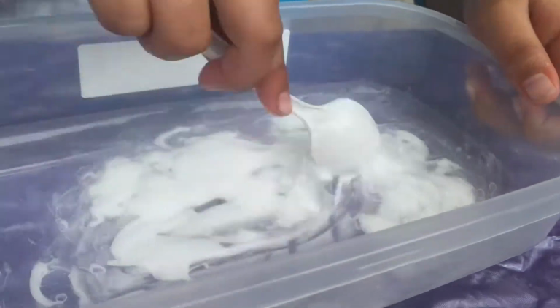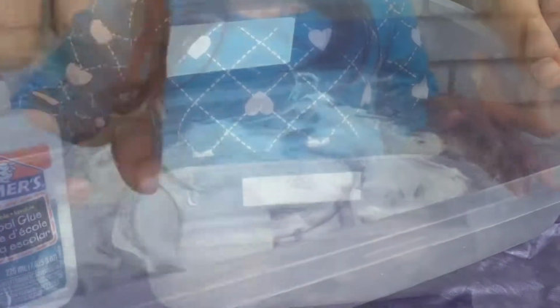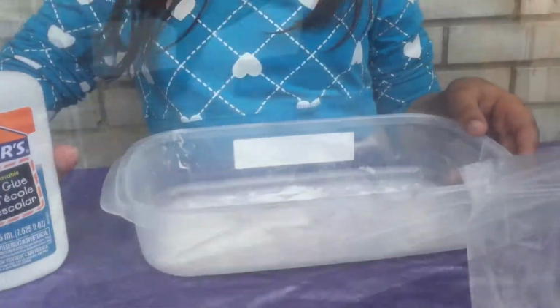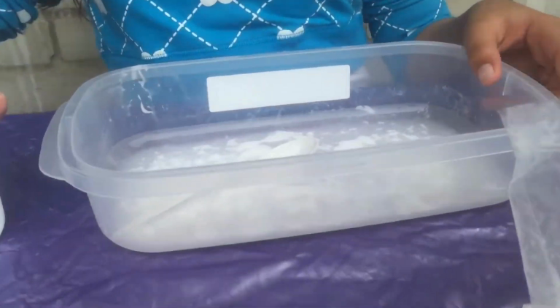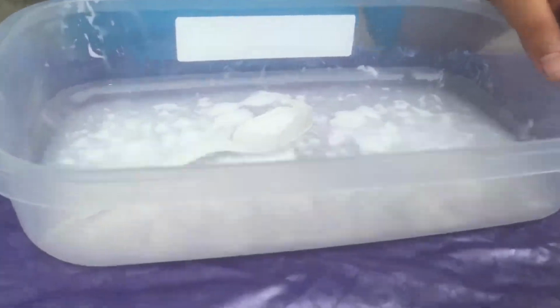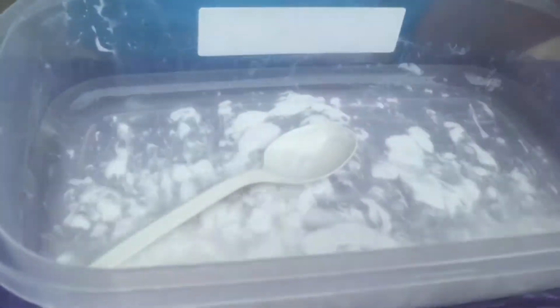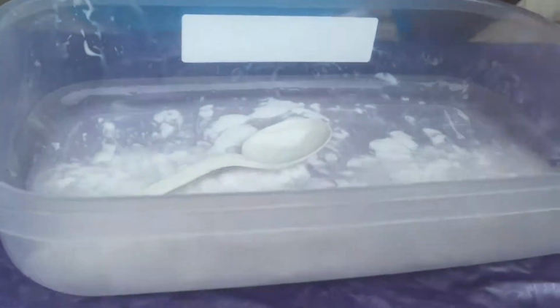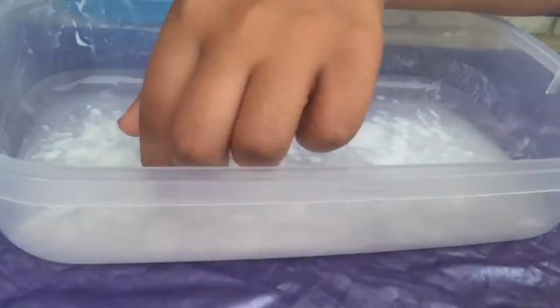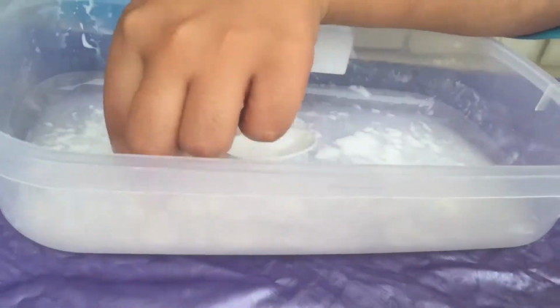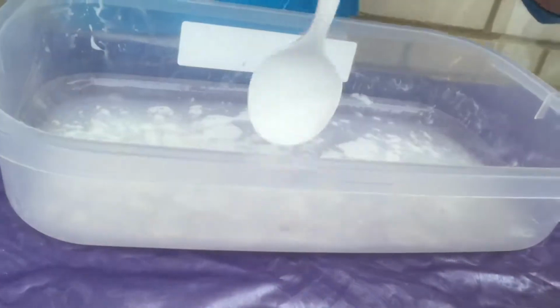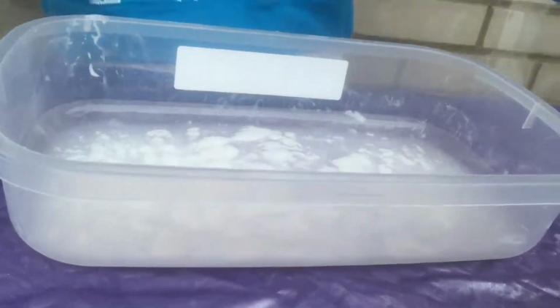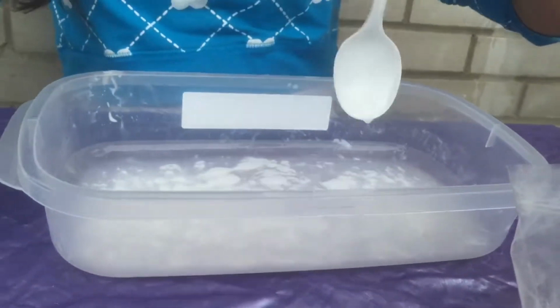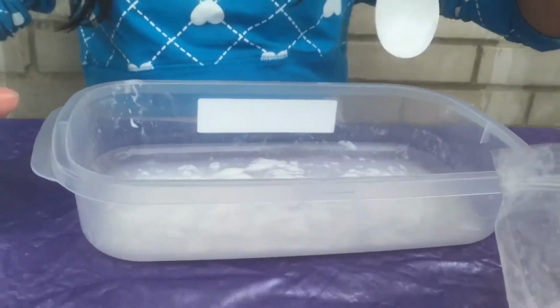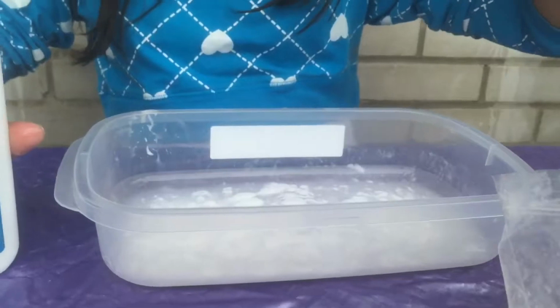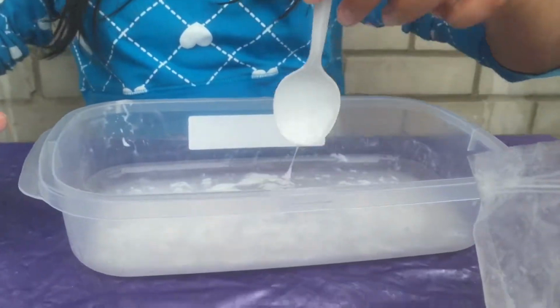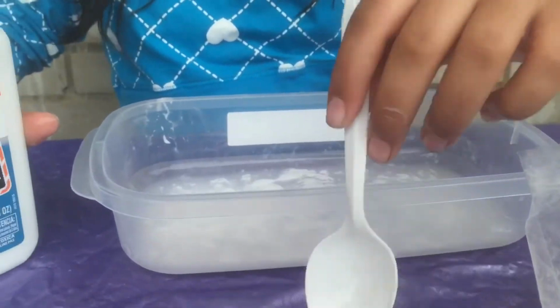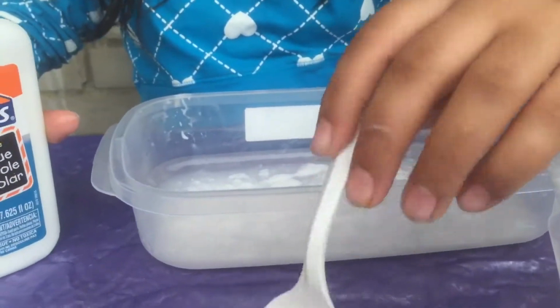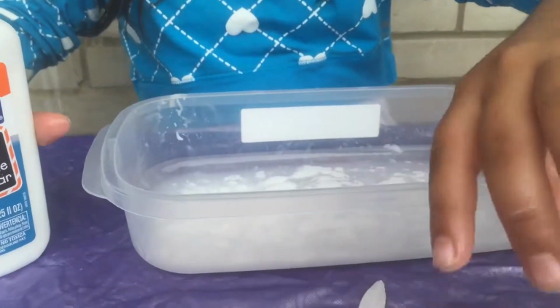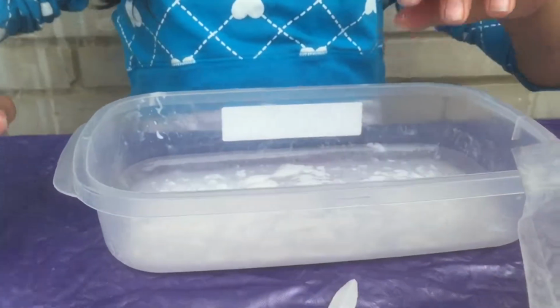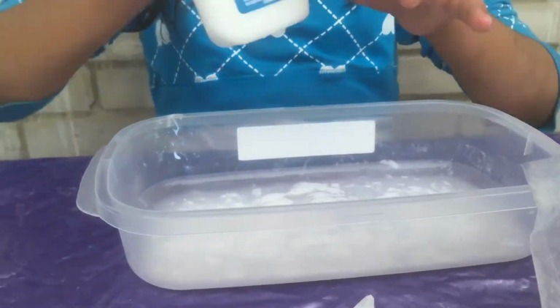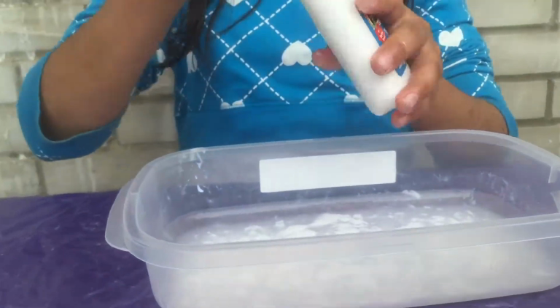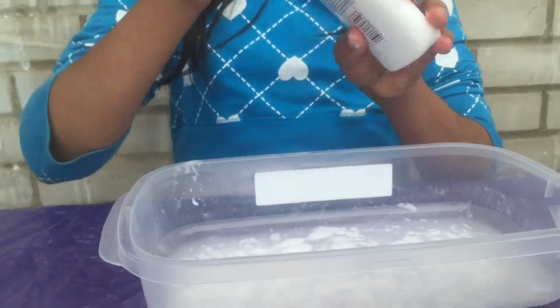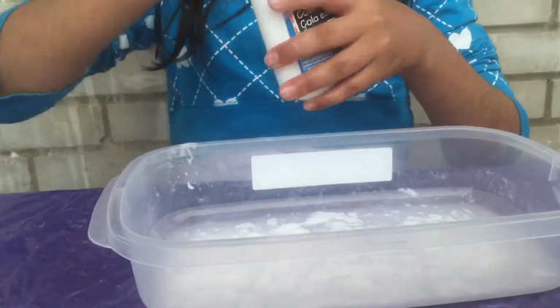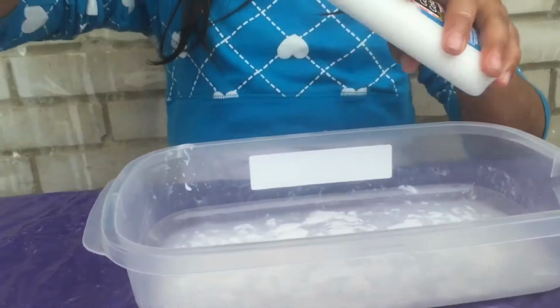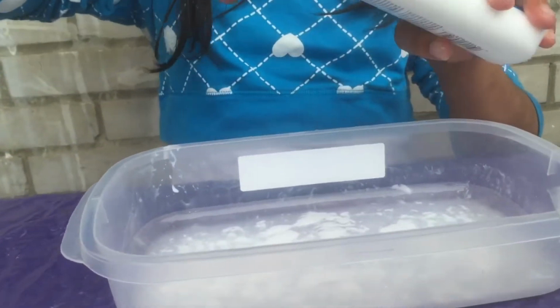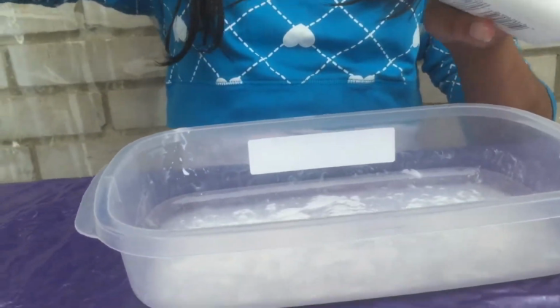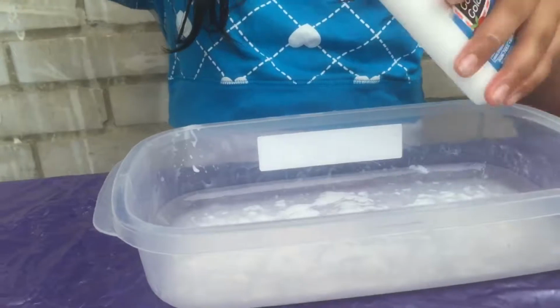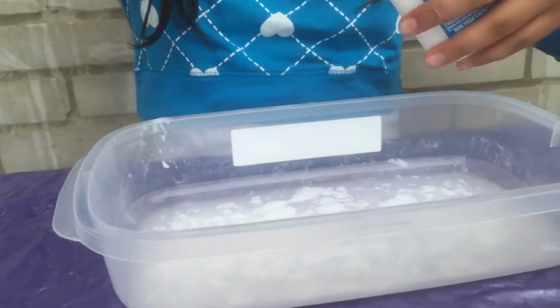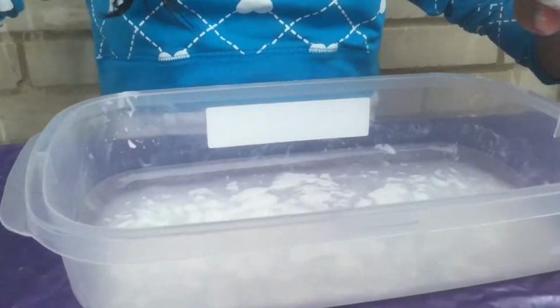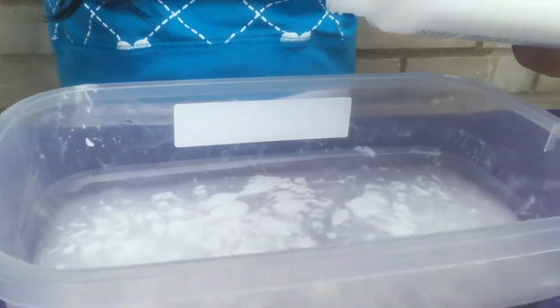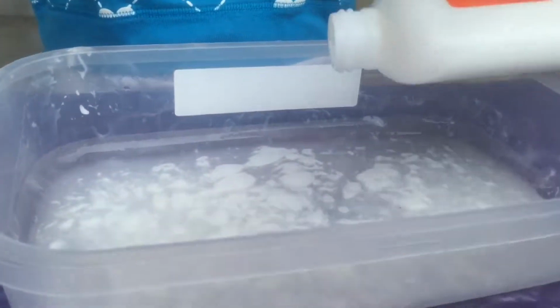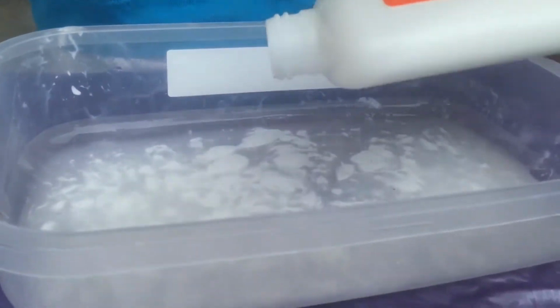As you can see I put a lot of borax and a lot of water, so I'm gonna put more glue again because I put a lot. I'm gonna add more glue.